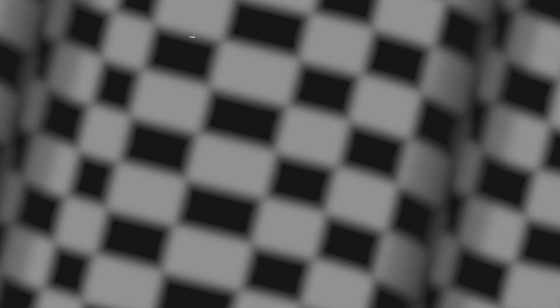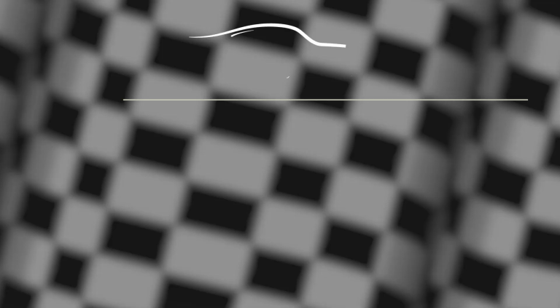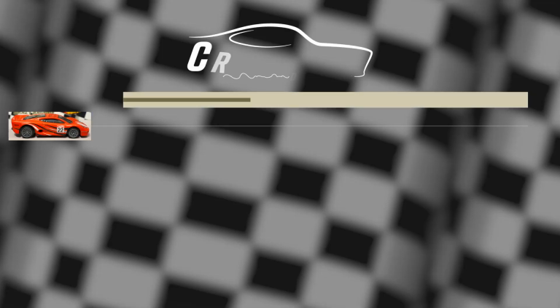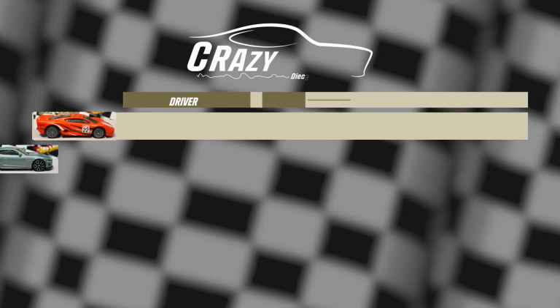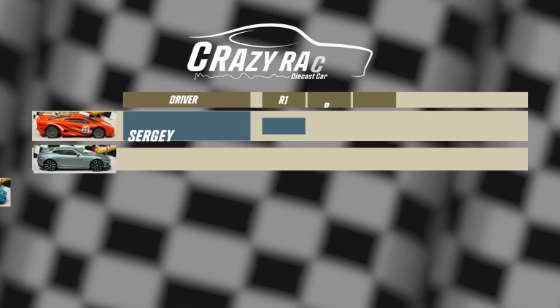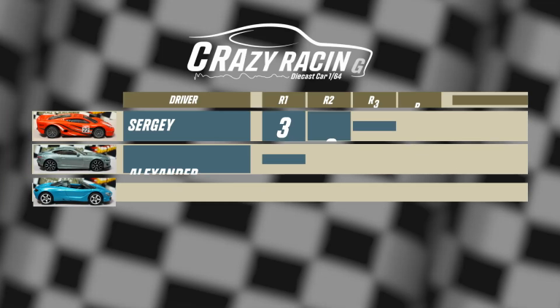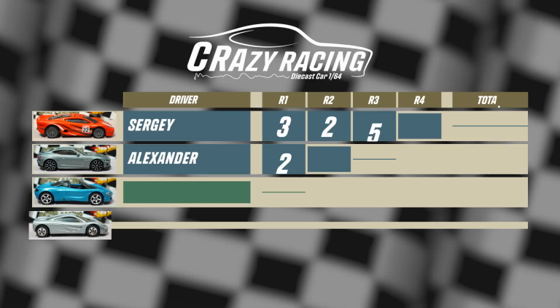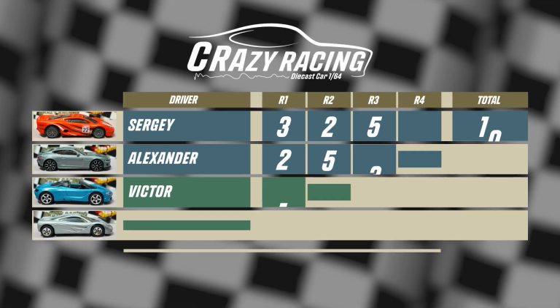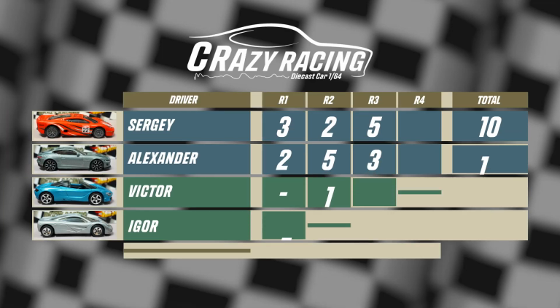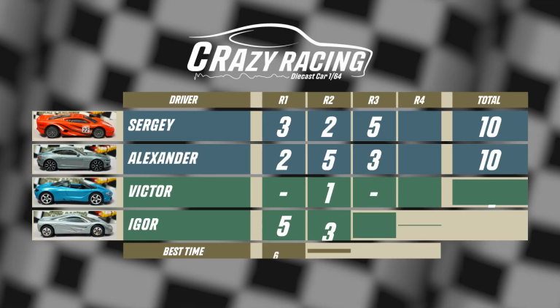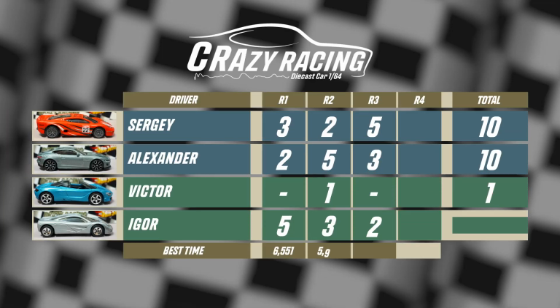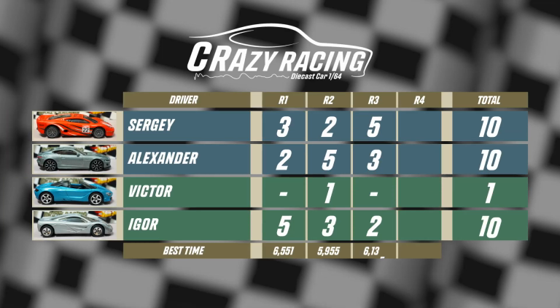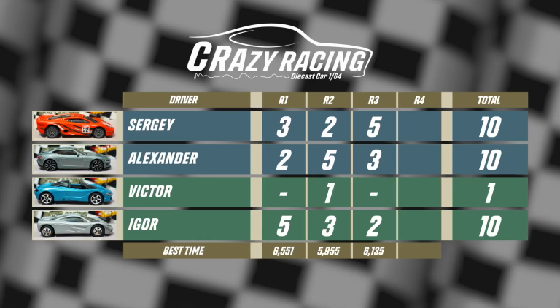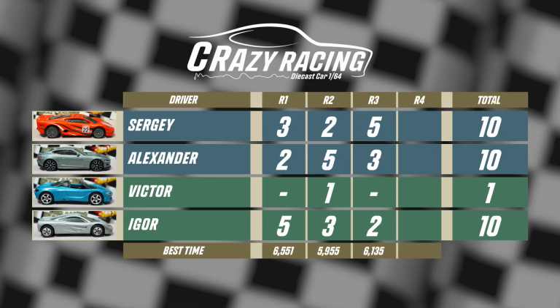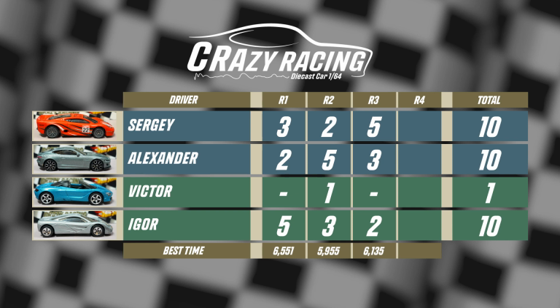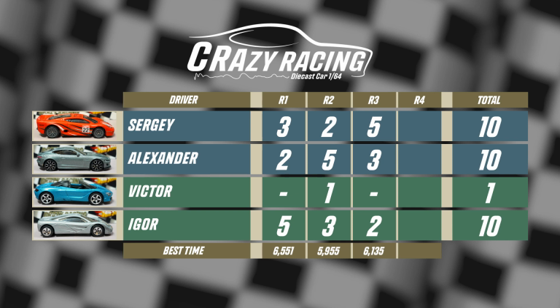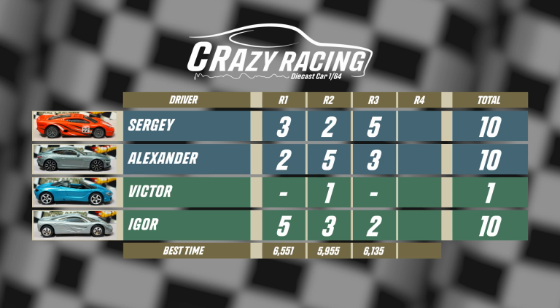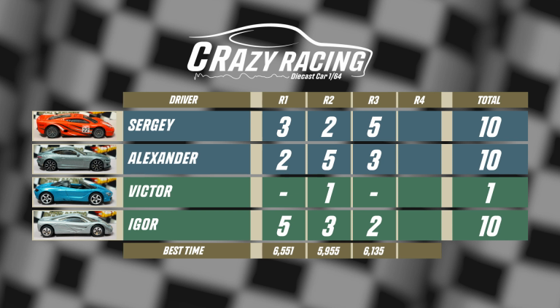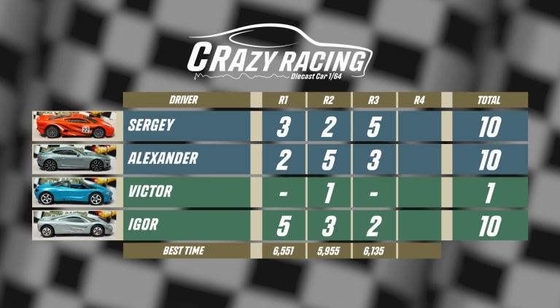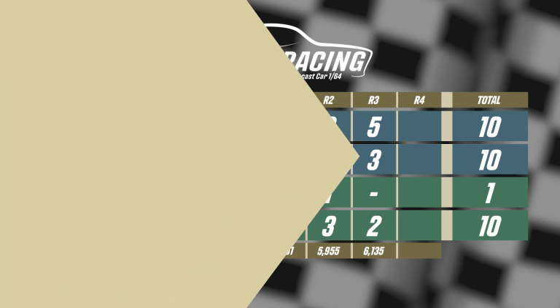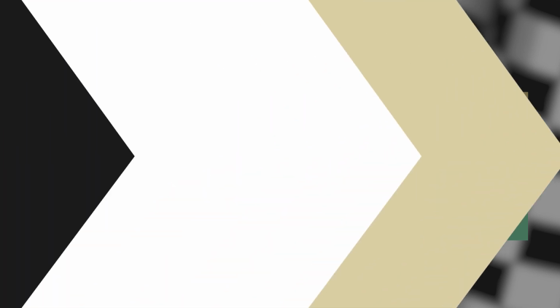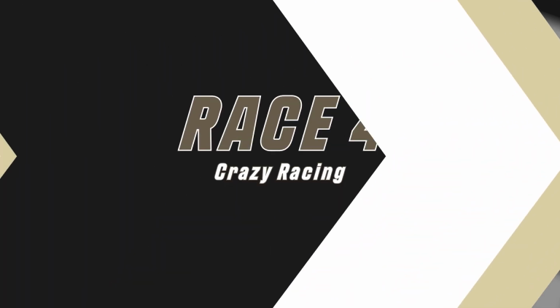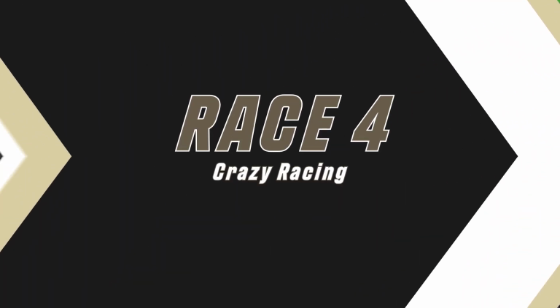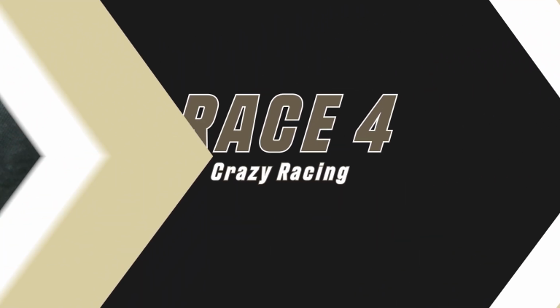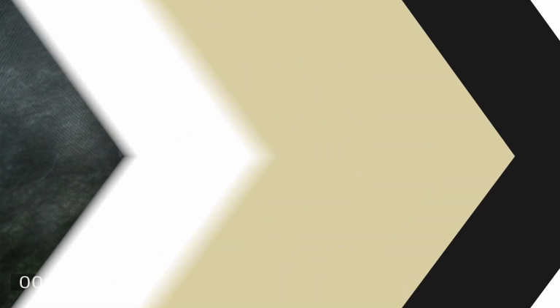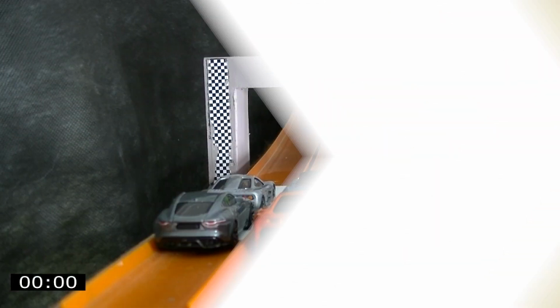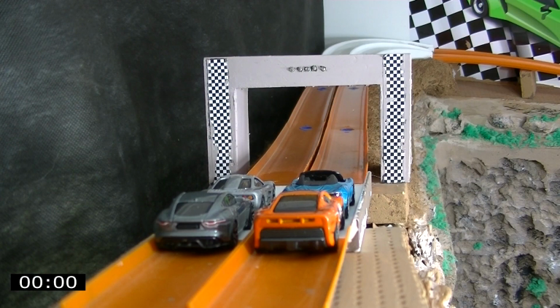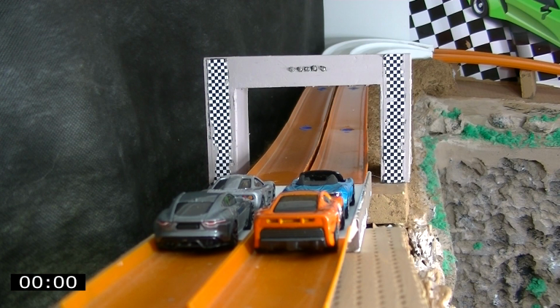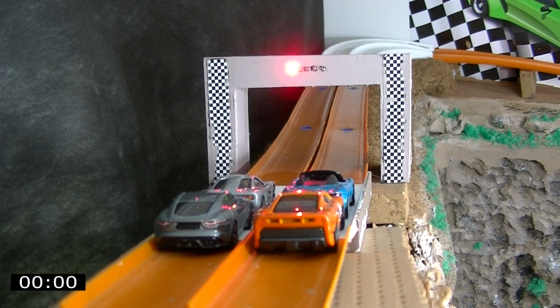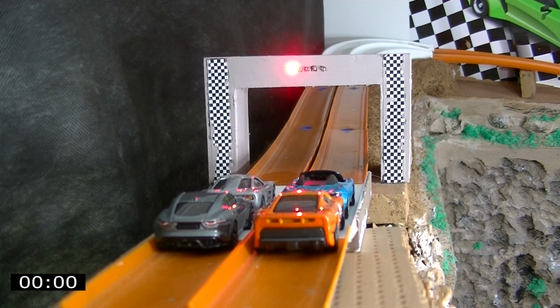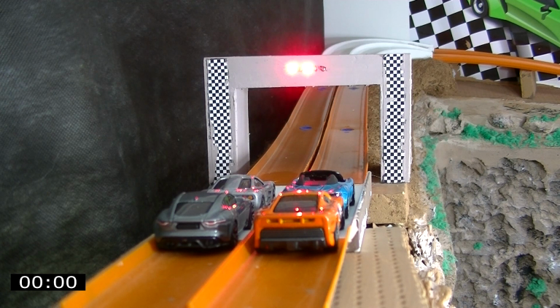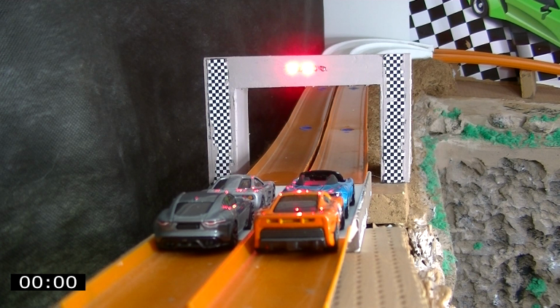After the third race, Sergi, Alexander, and Eiger get 10 points each. Victor again did not reach the finish line. Intrigue for race 4 — who will be the winner in this confrontation?